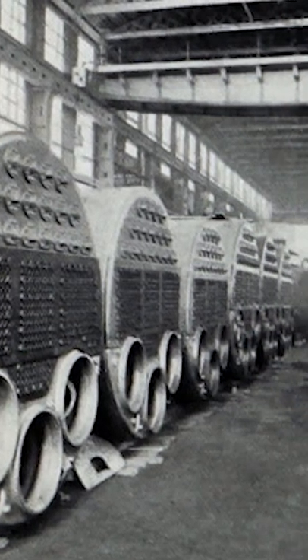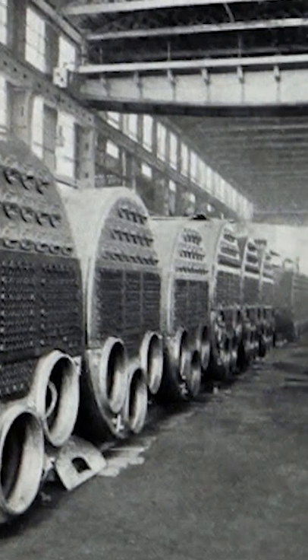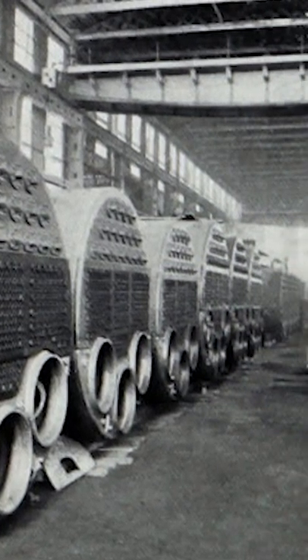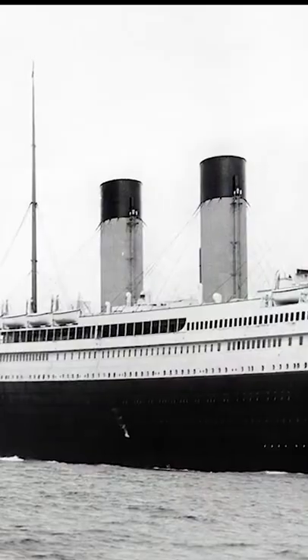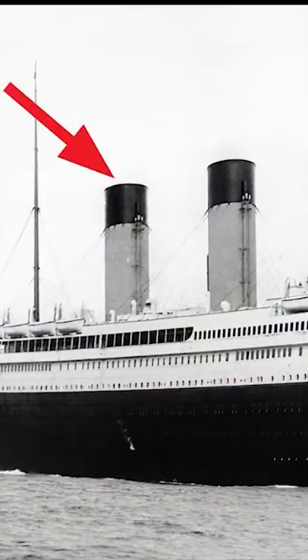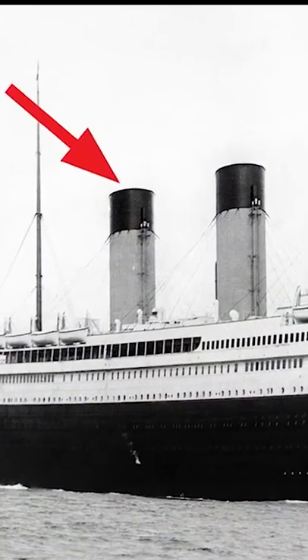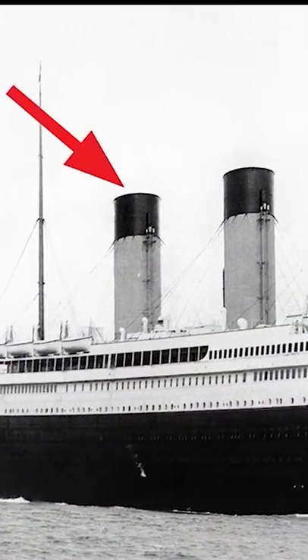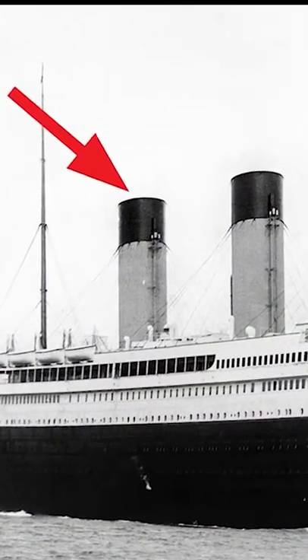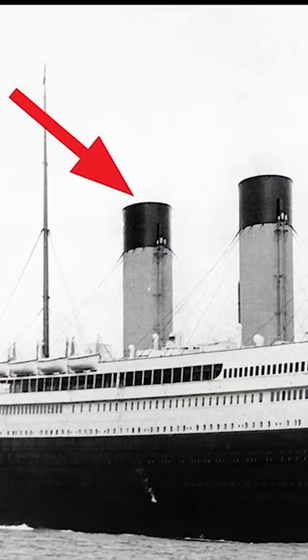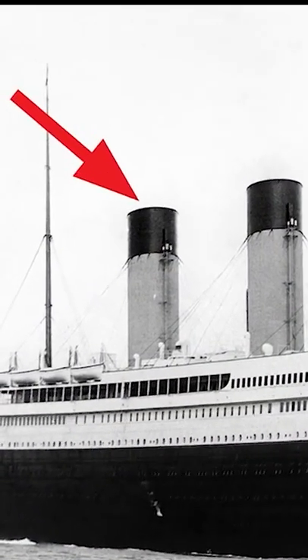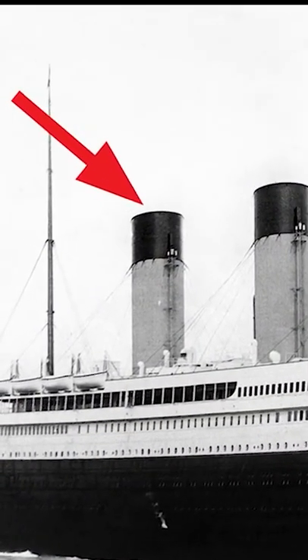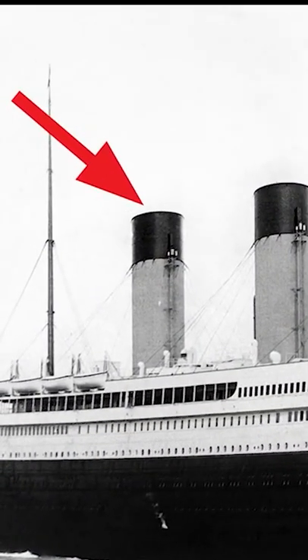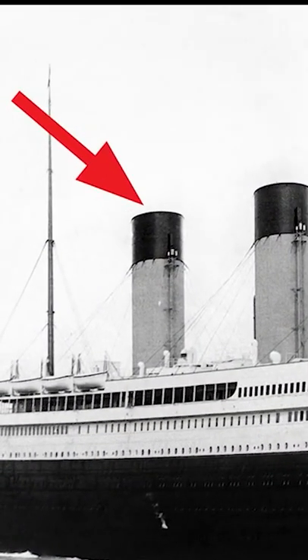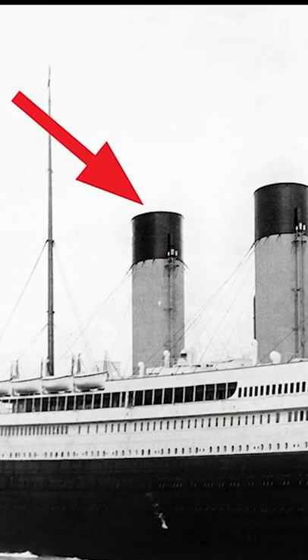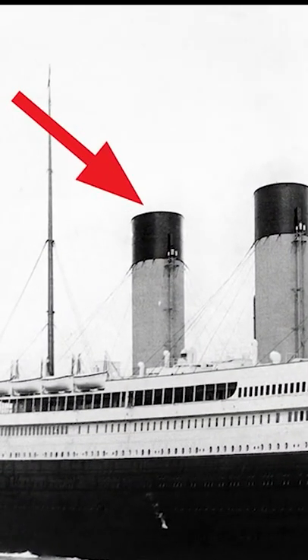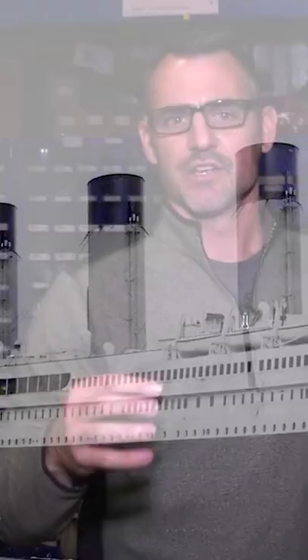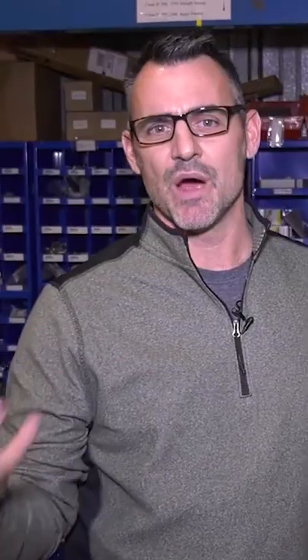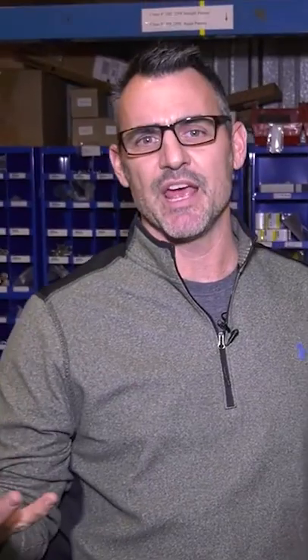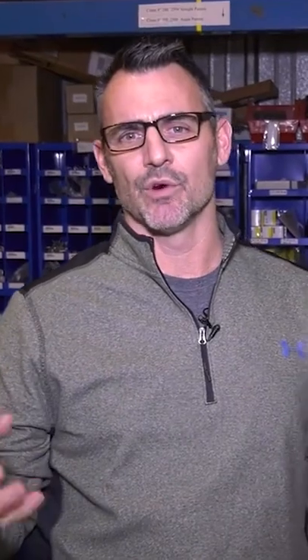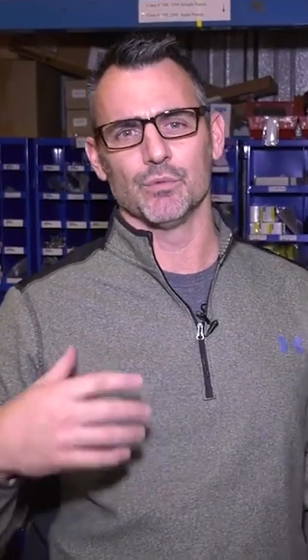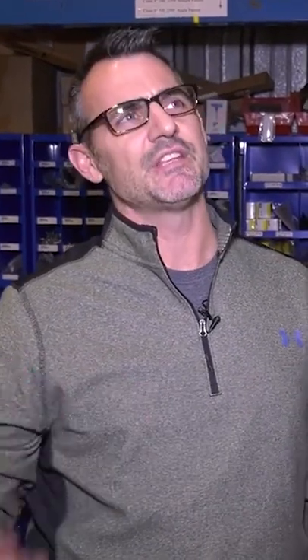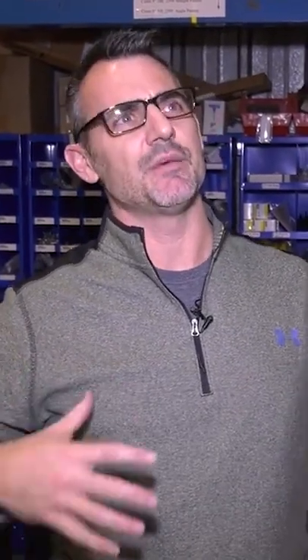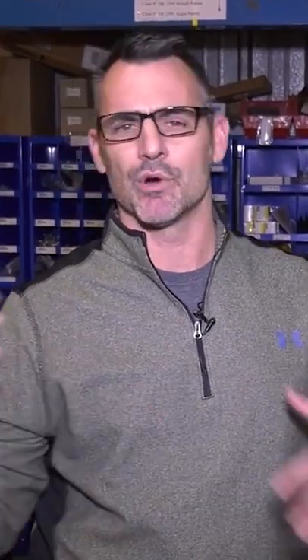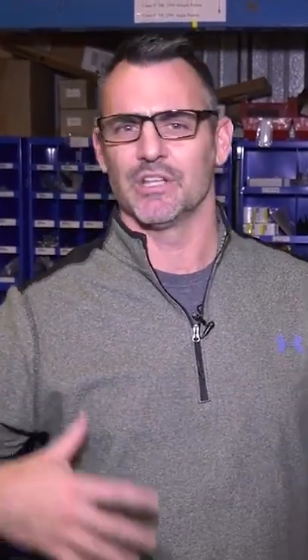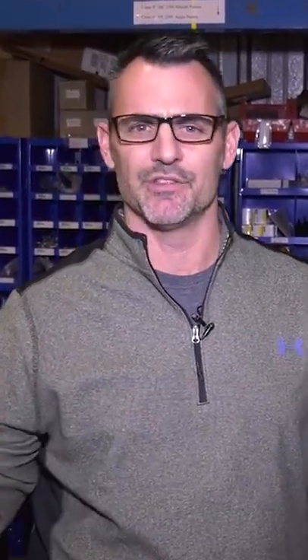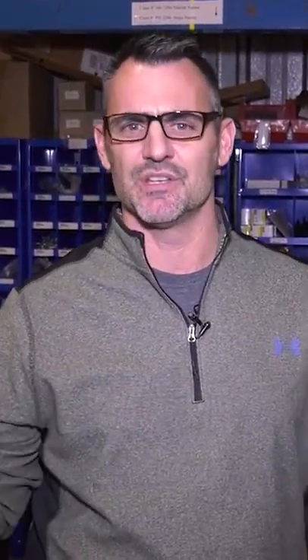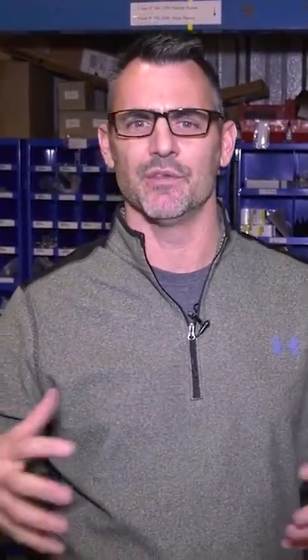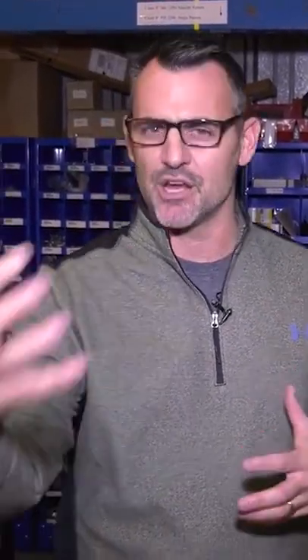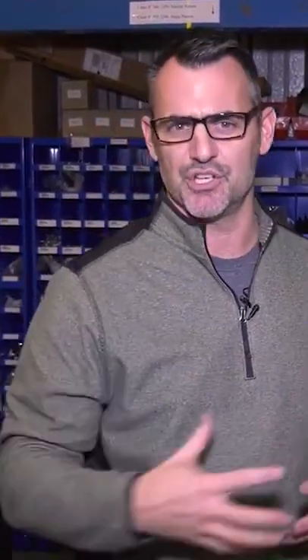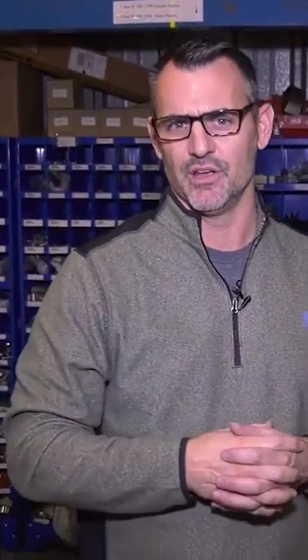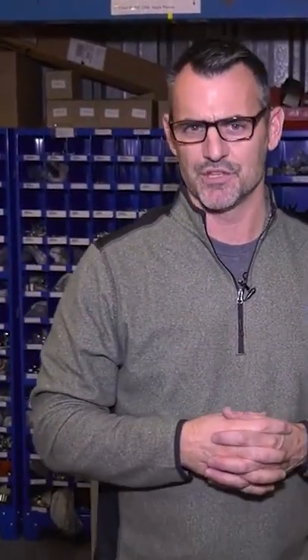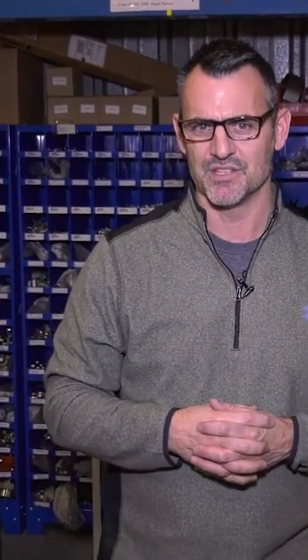Titanic trivia: the aft-mounted funnel actually isn't a funnel for the boiler room. So why would they have four? Well, in the day, the powerful ocean liner business was a big competition.